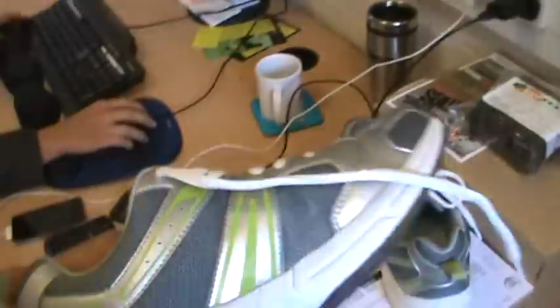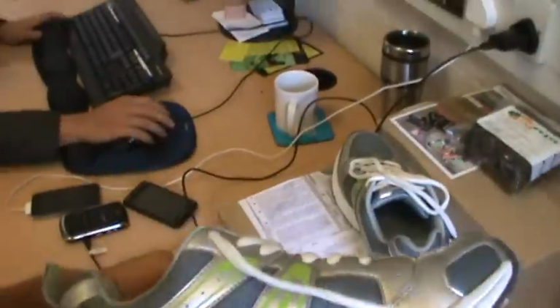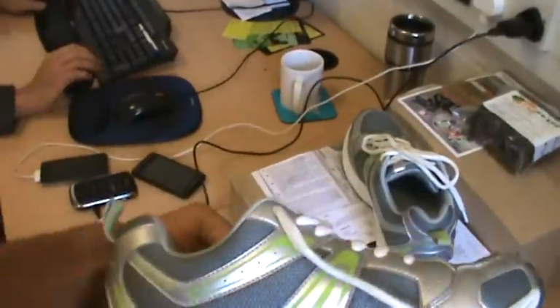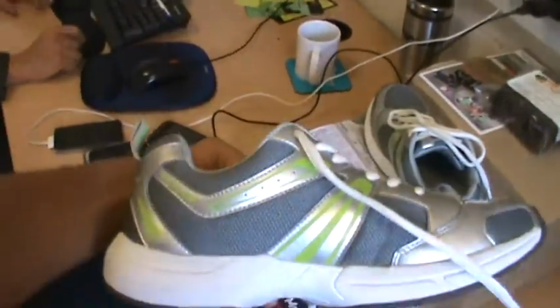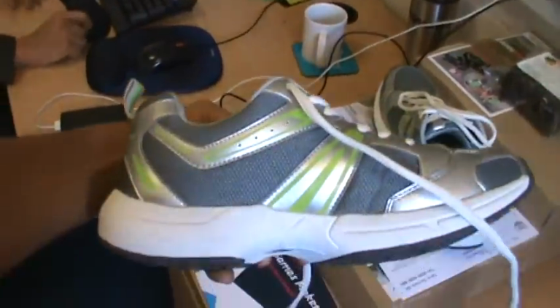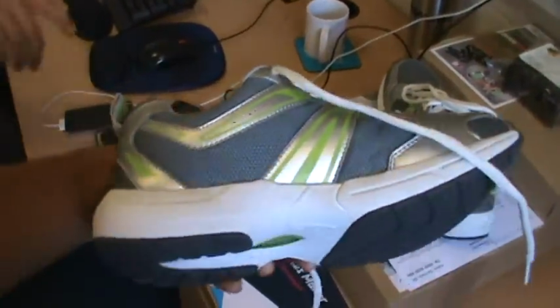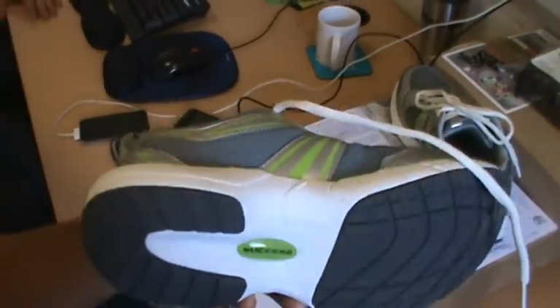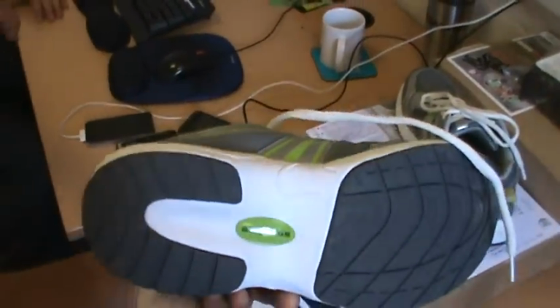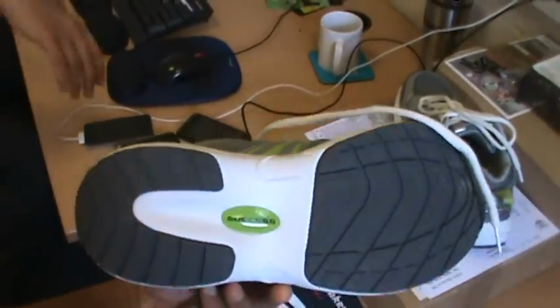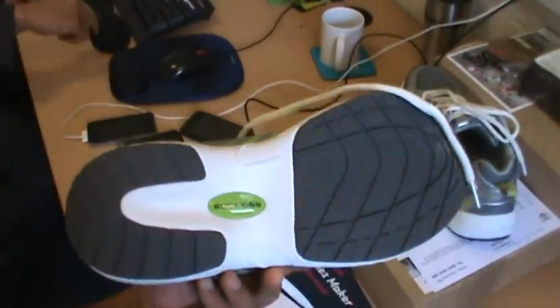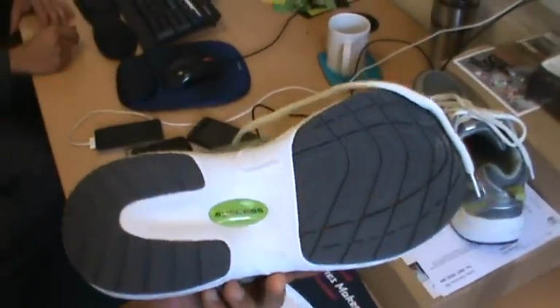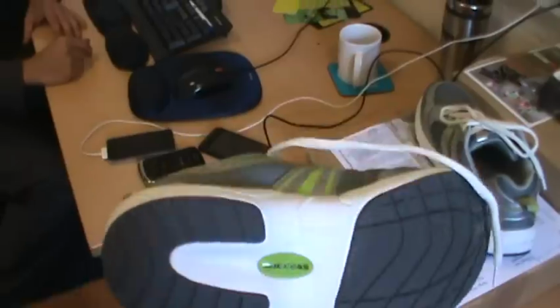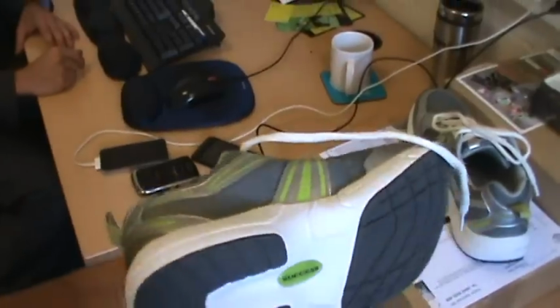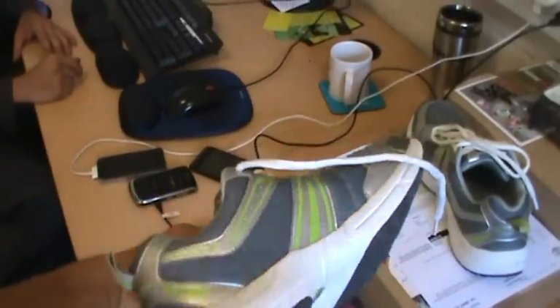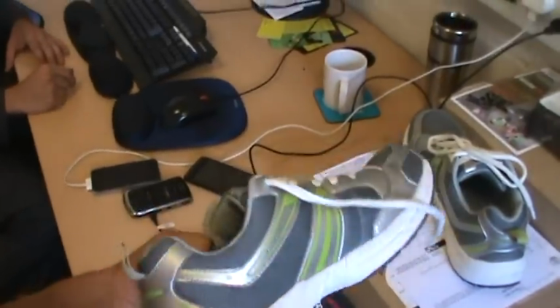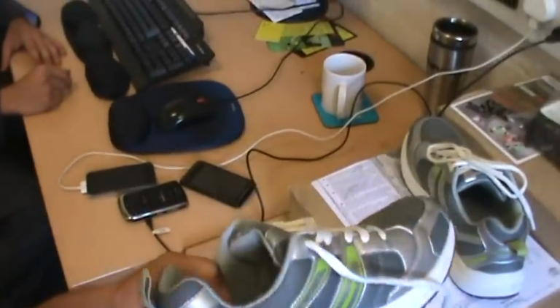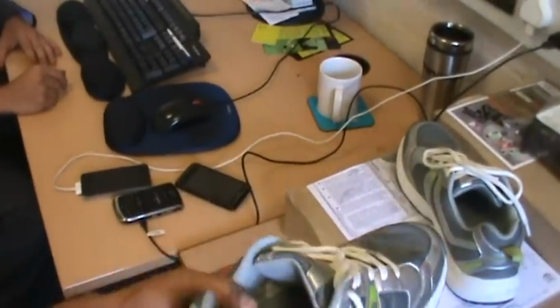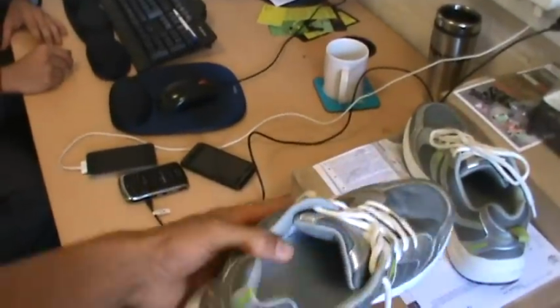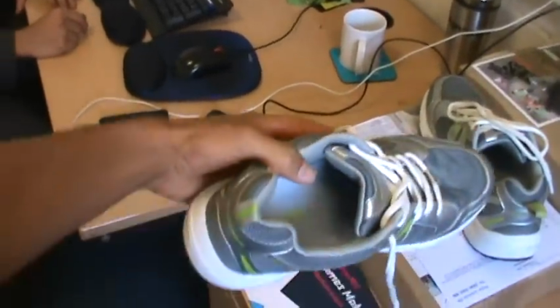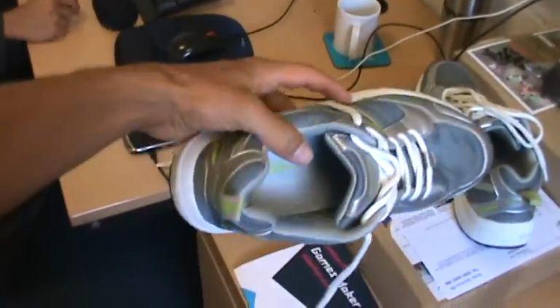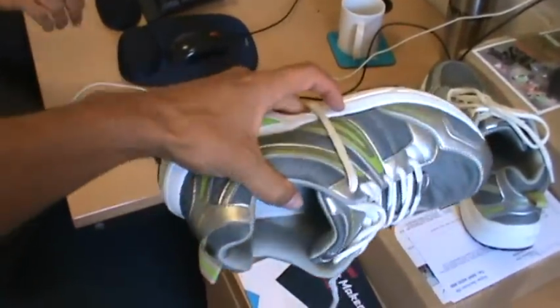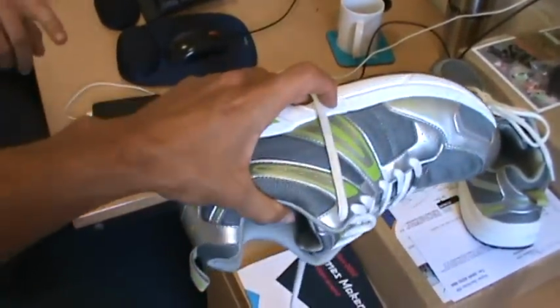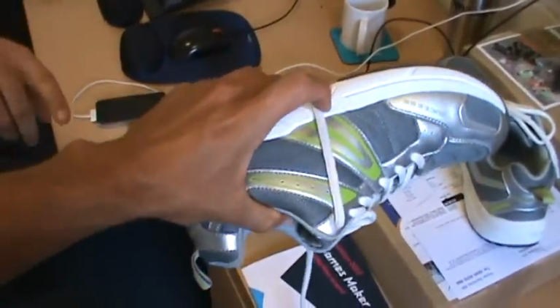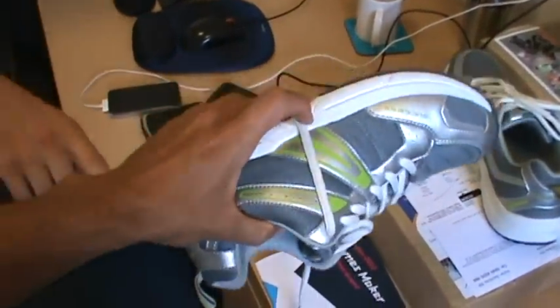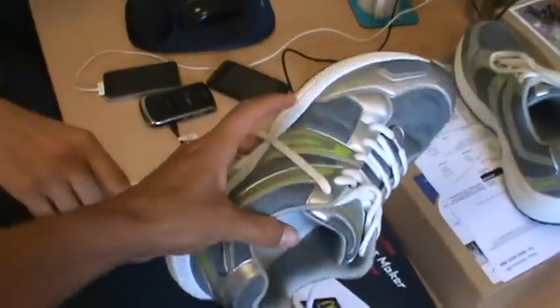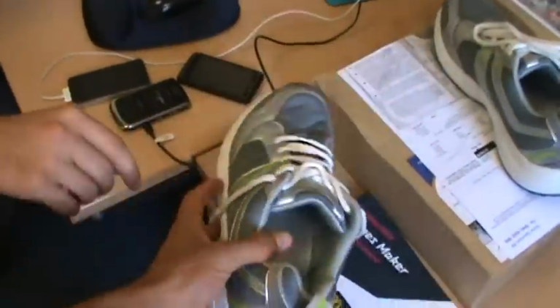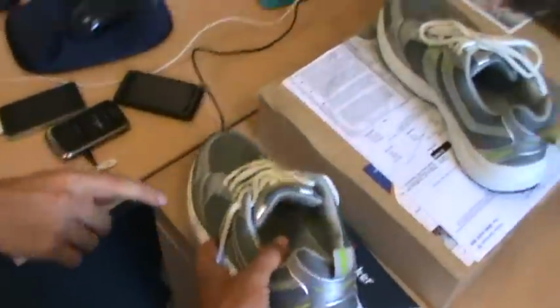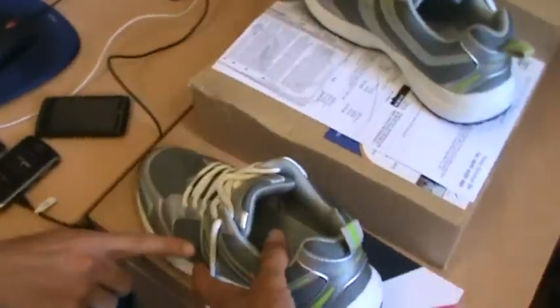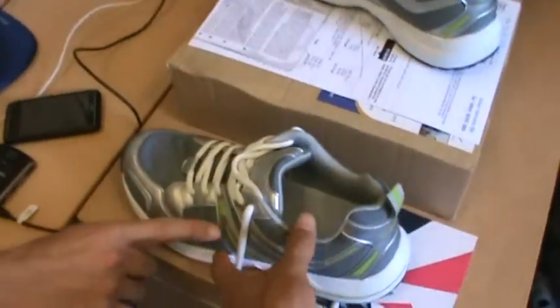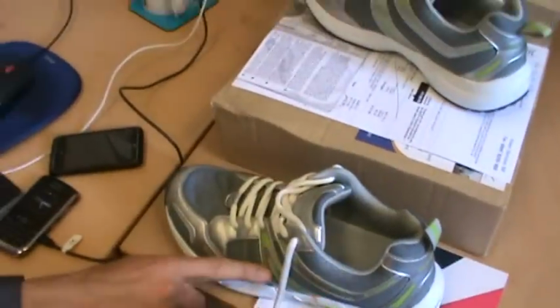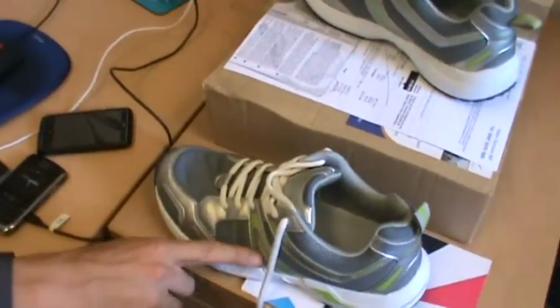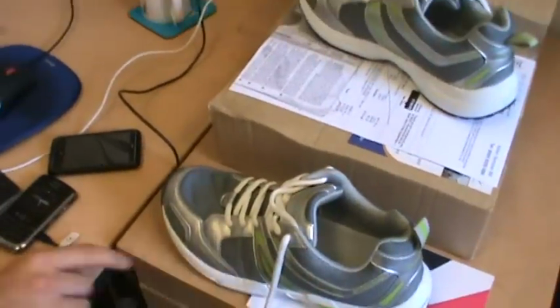Yeah, they're going to be grey, but where the silver is we're going to change it to blue. So it's going to be blue and green? No, dark grey, and then it's going to be blue where the silver is. And then where the green is, it's going to be a red print.